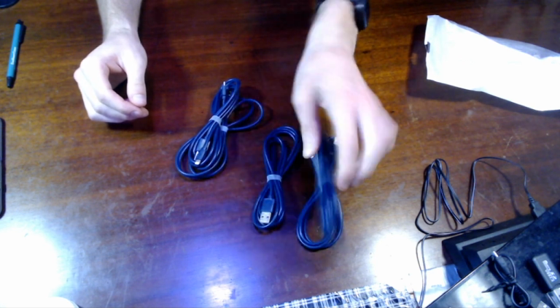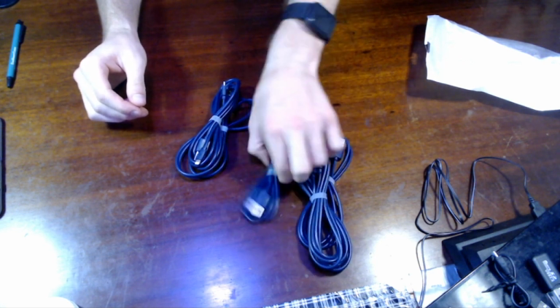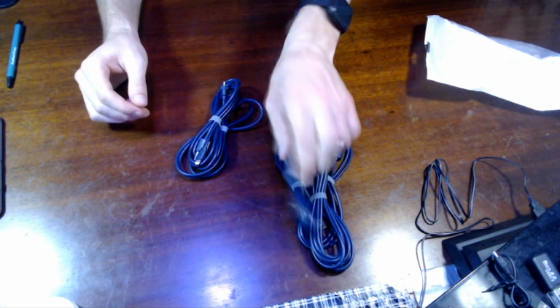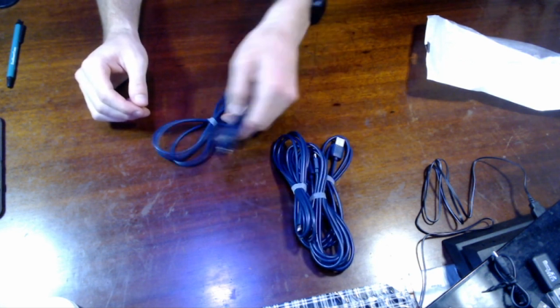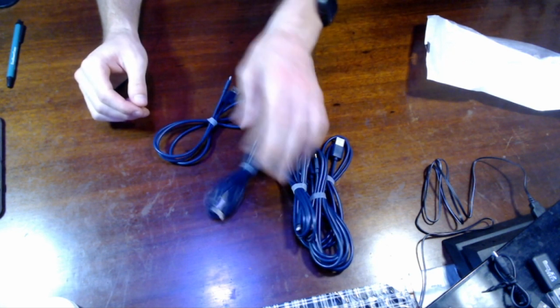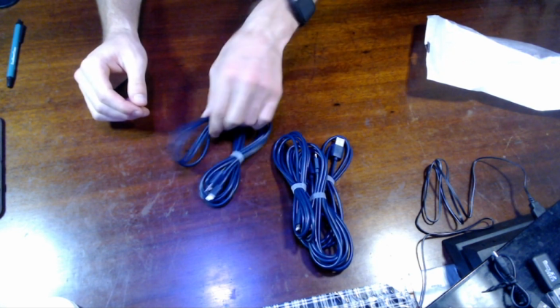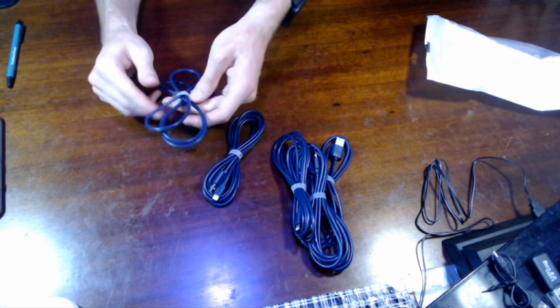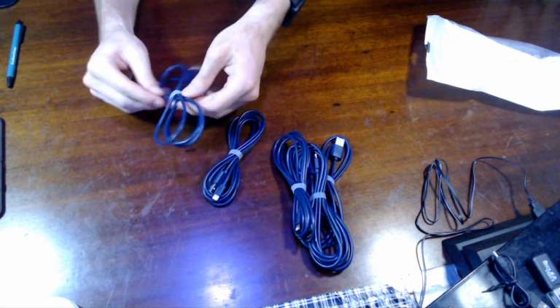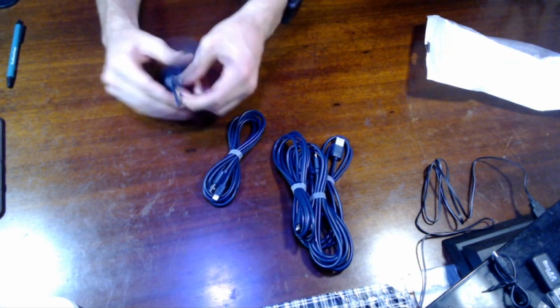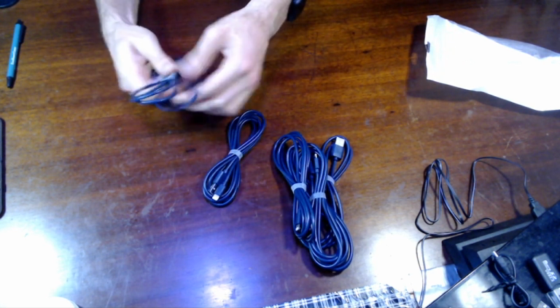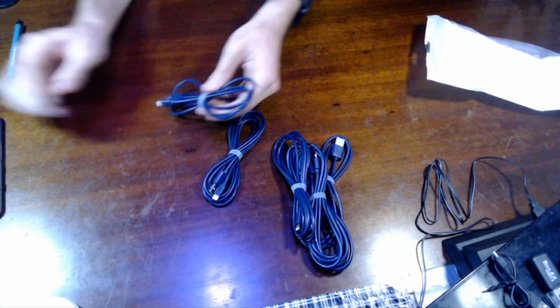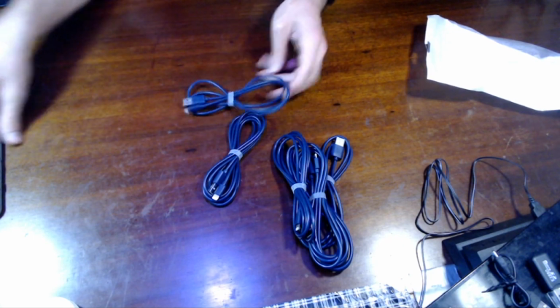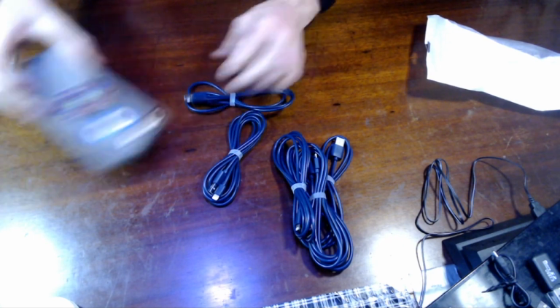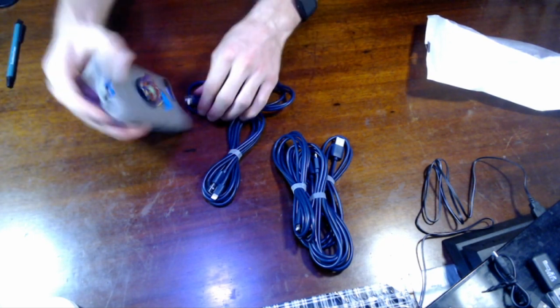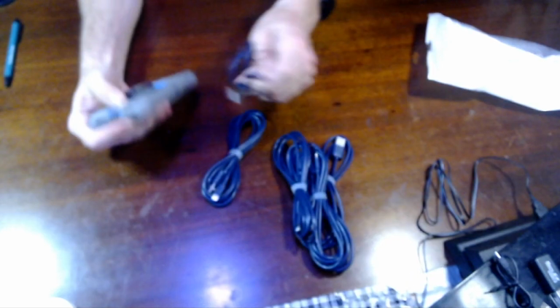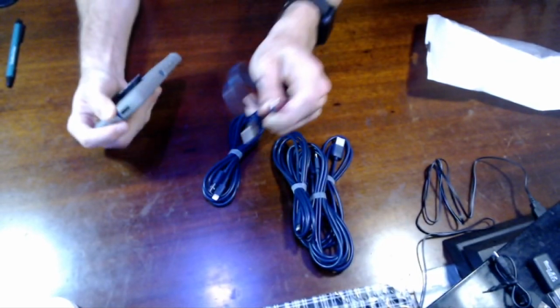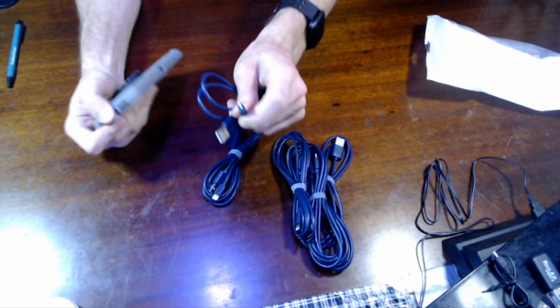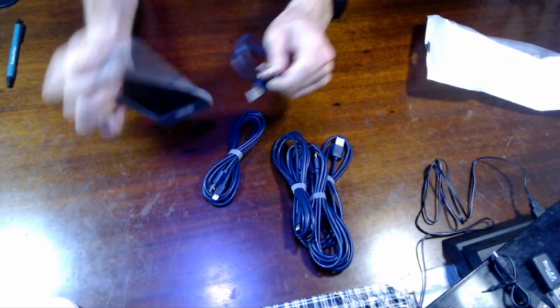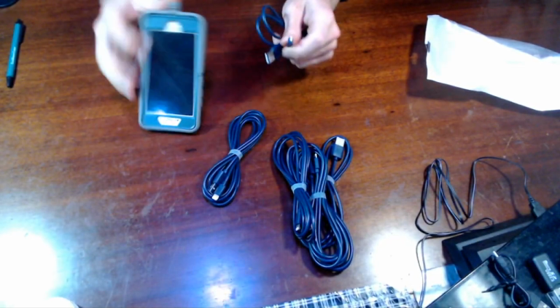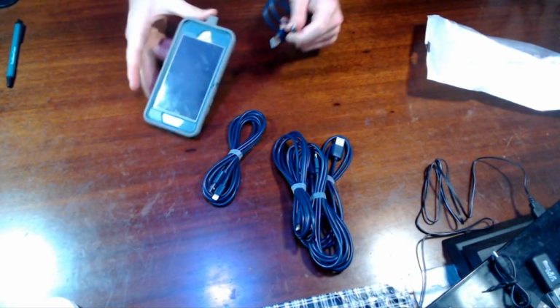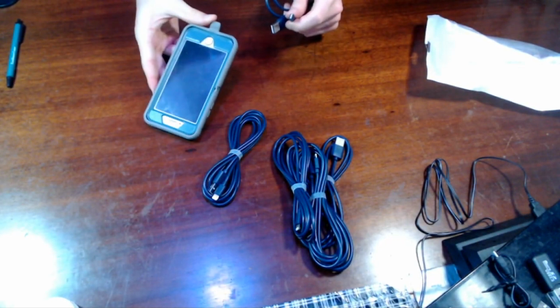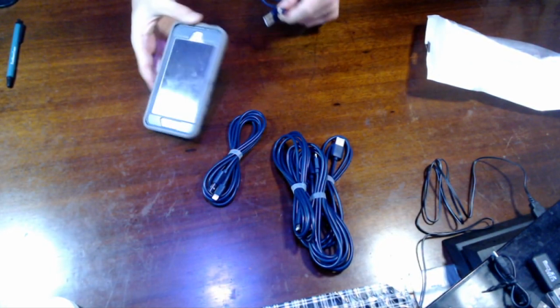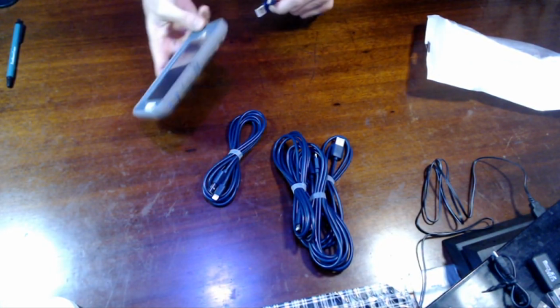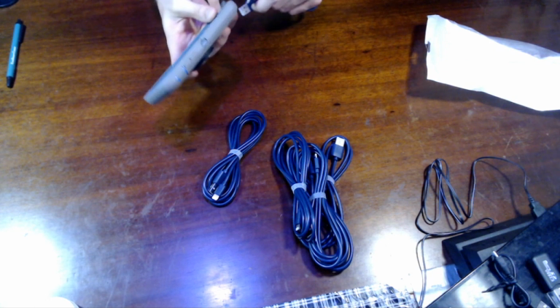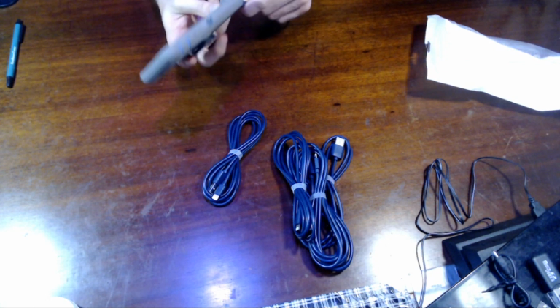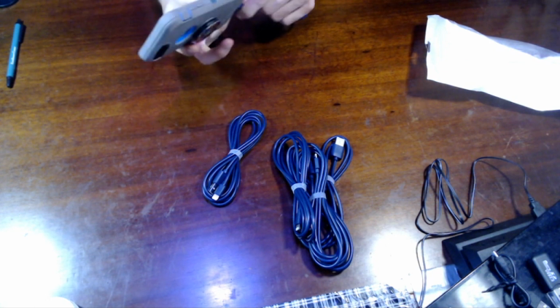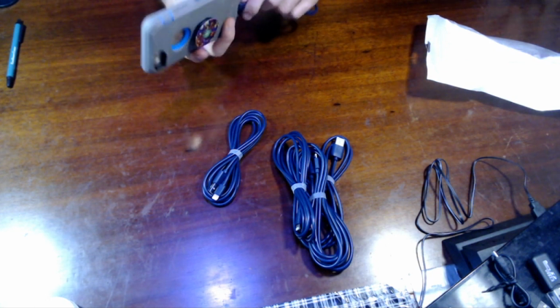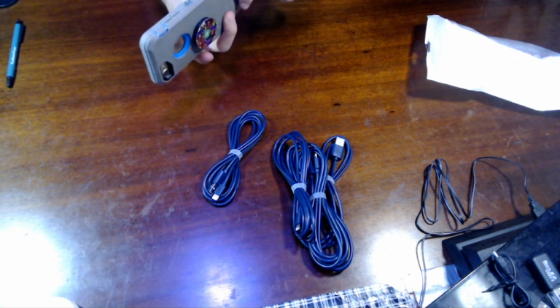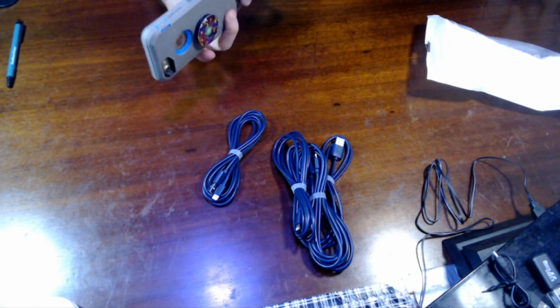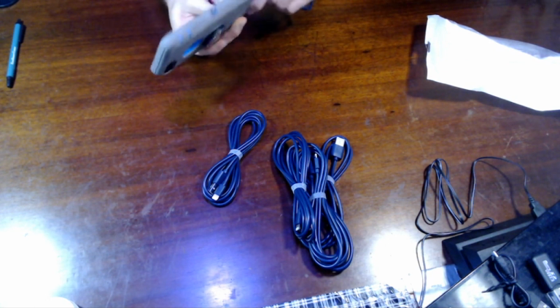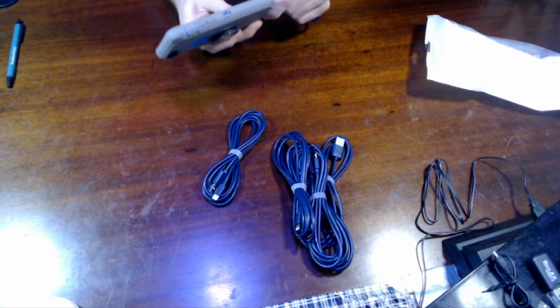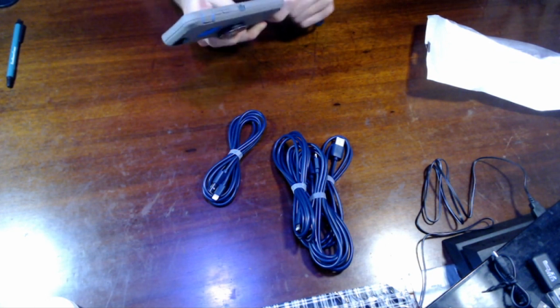I think it's a distorted size, it's definitely a distorted size. iPhone 7, come at me, it's a great phone.